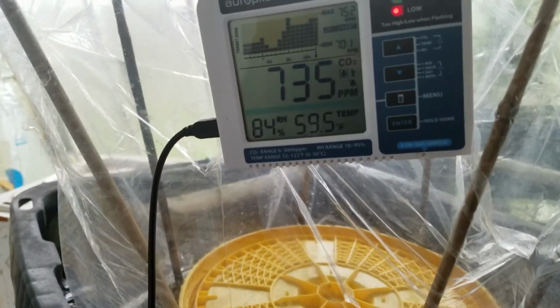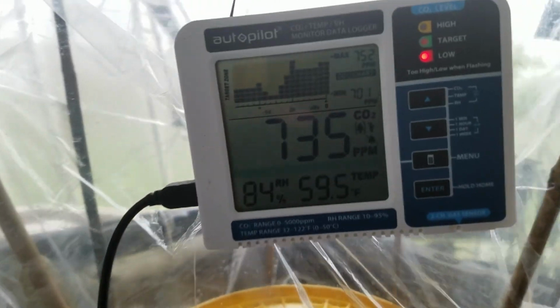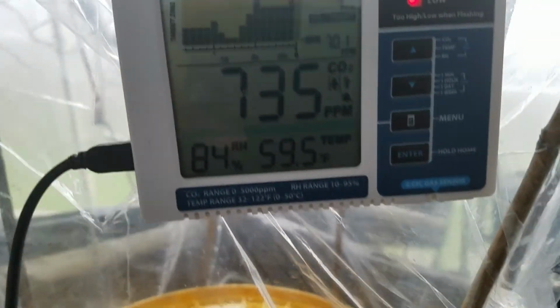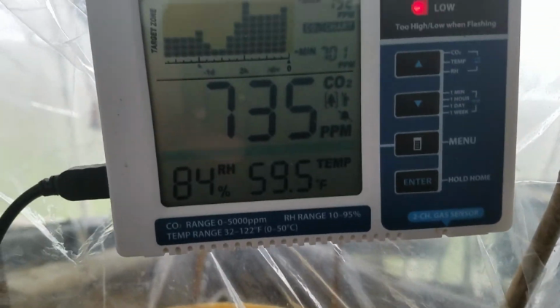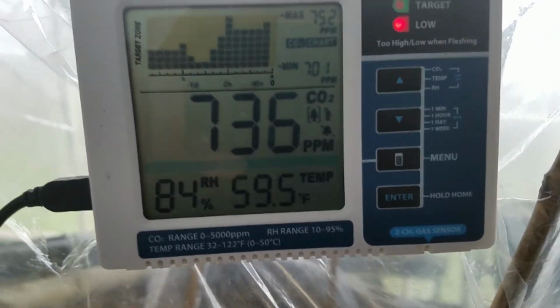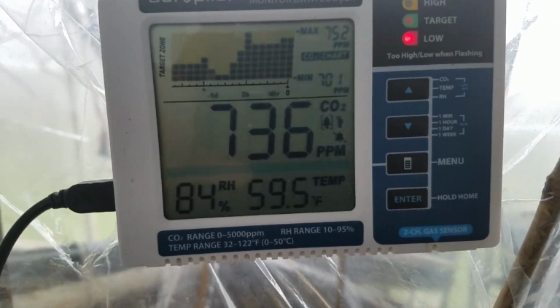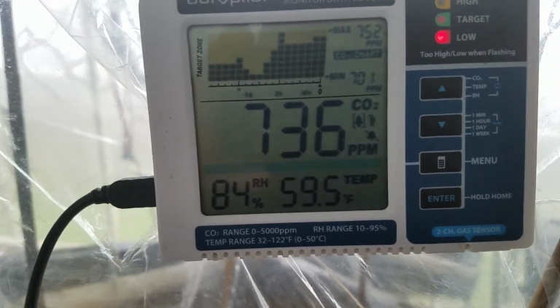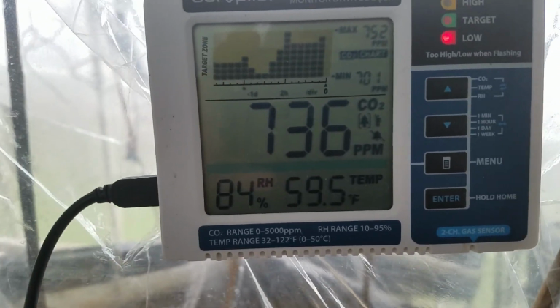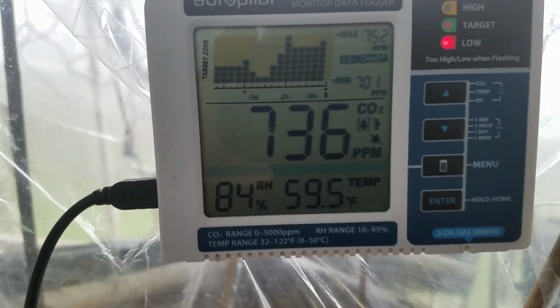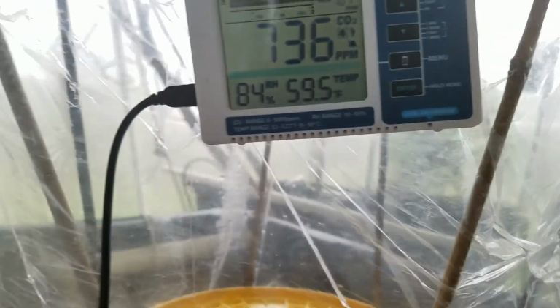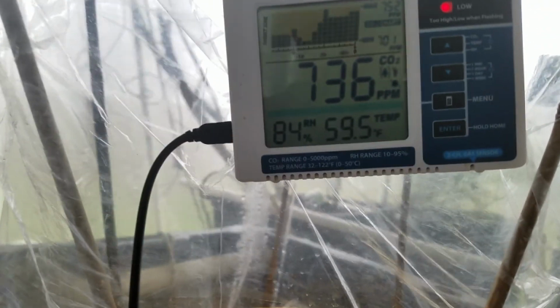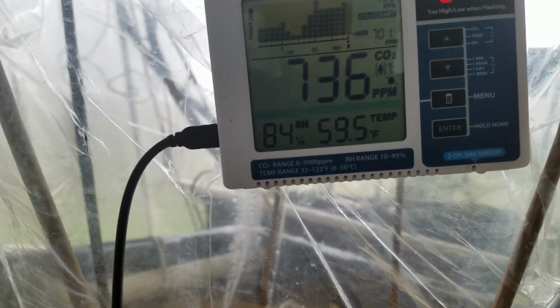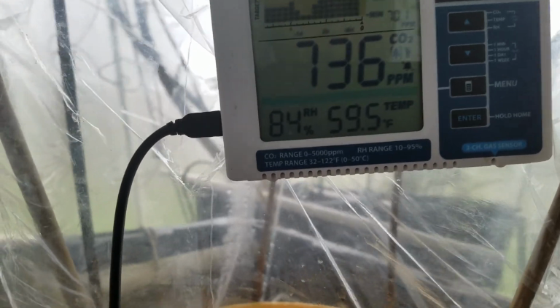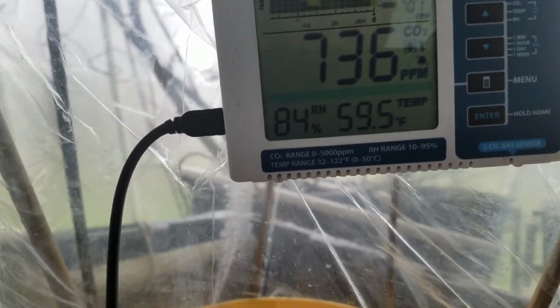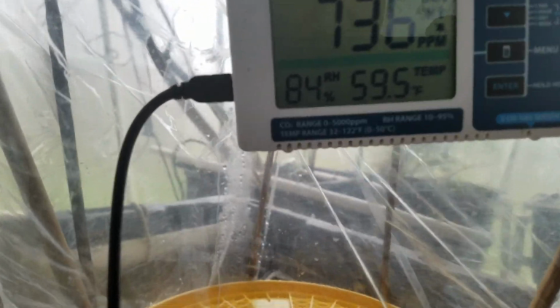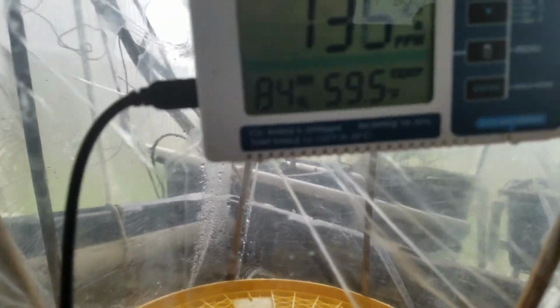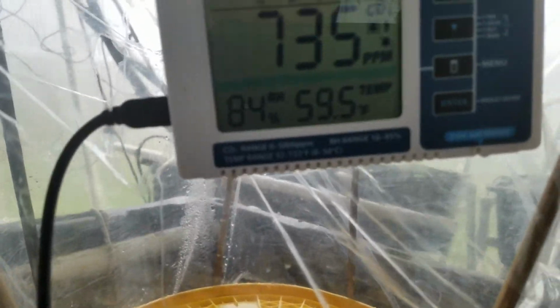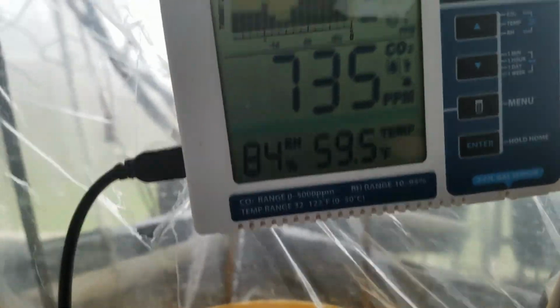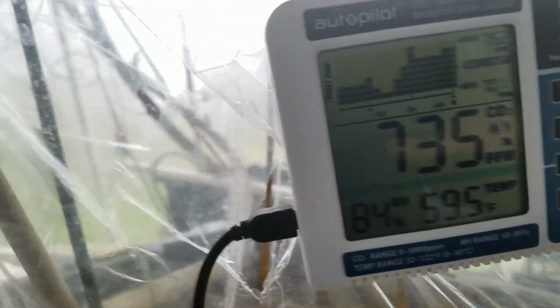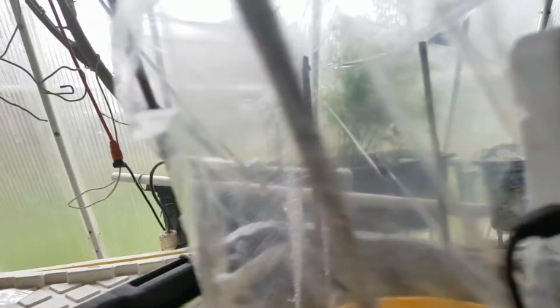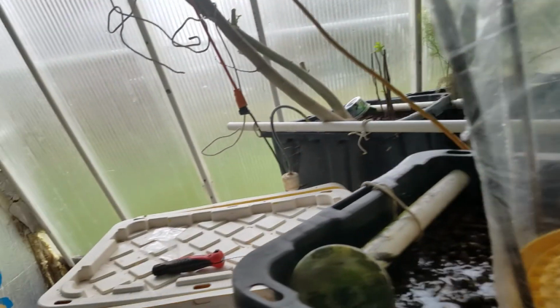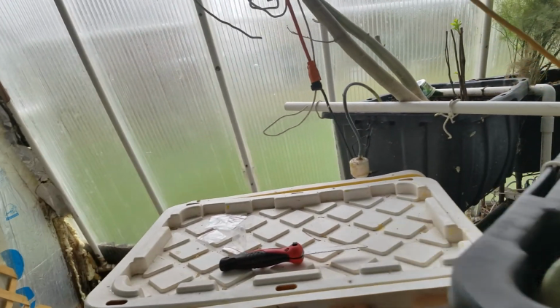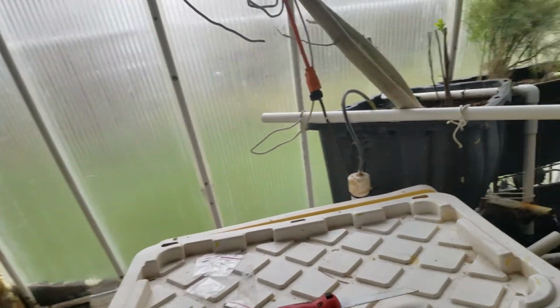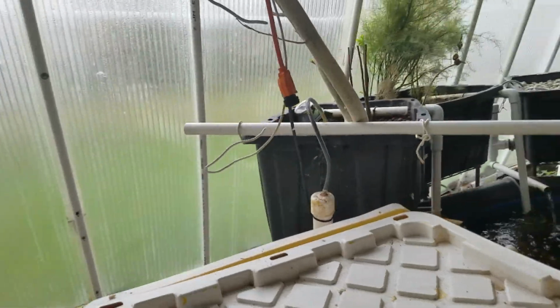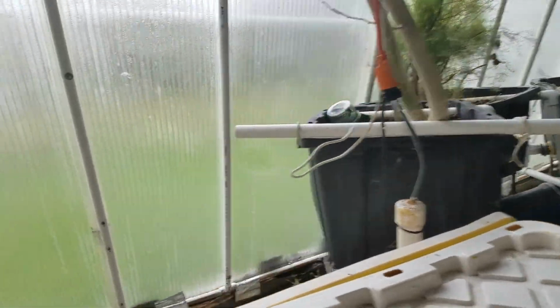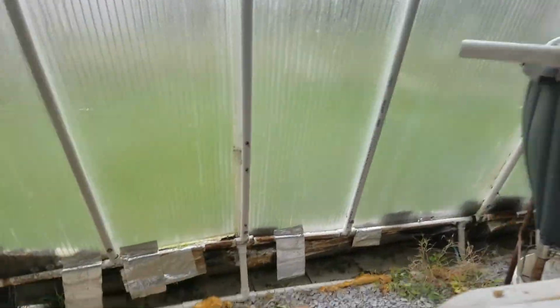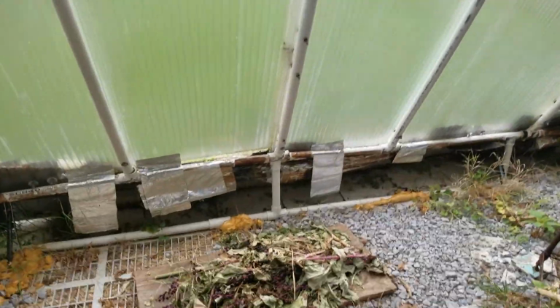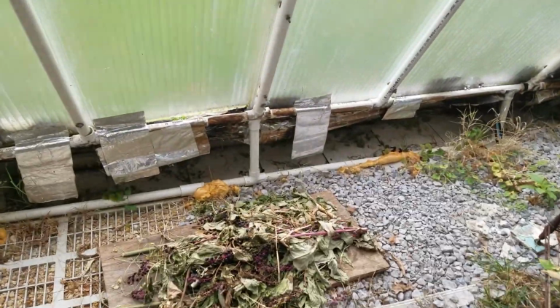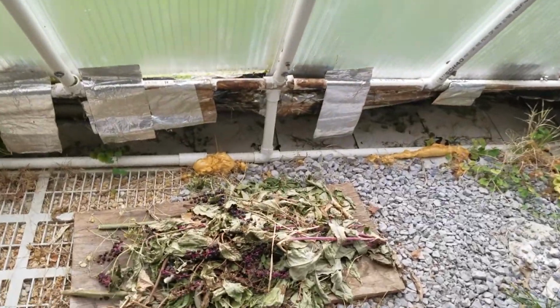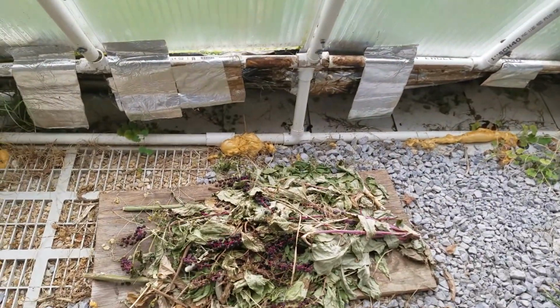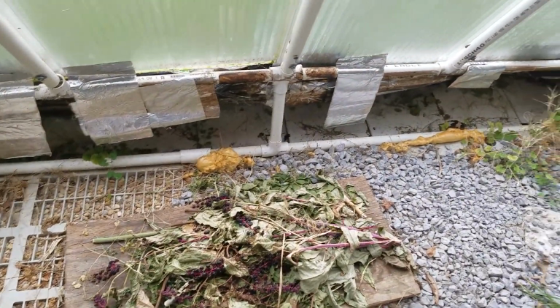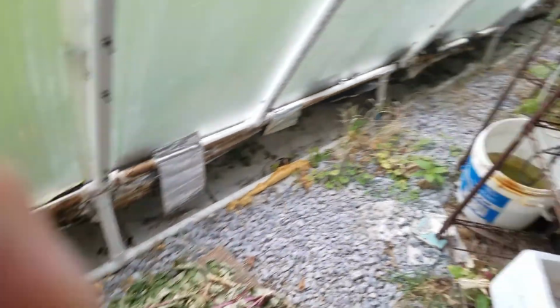Inside the greenhouse, we've got around 80-84% relative humidity. The temperature is about 60 degrees. Here's some more bulk substrate that I'm making.